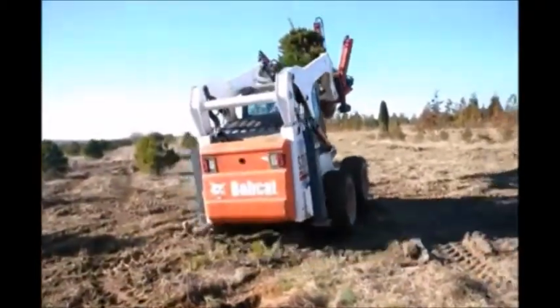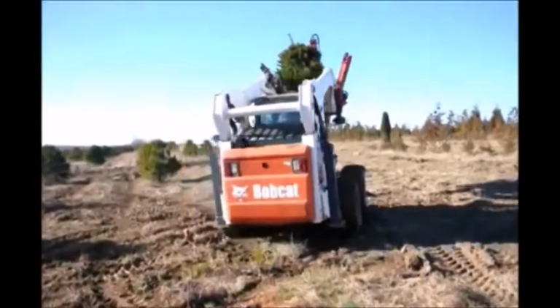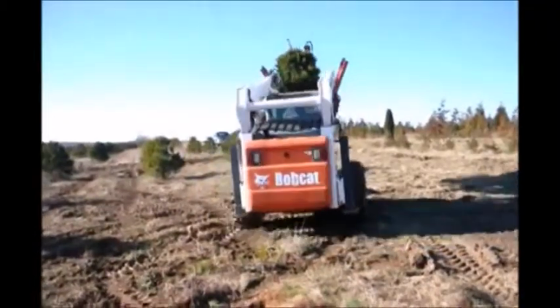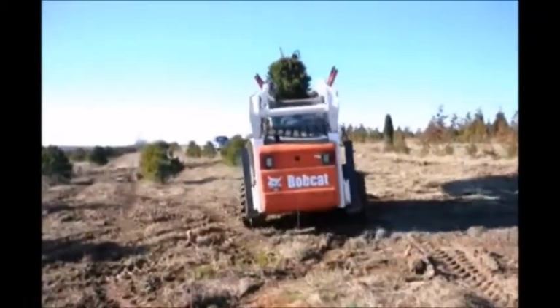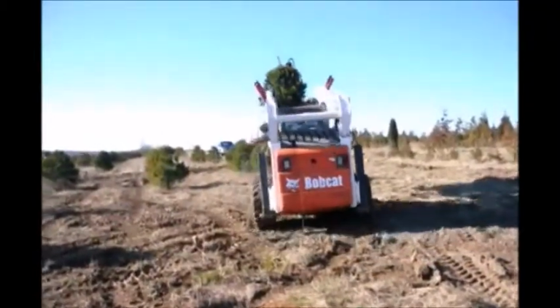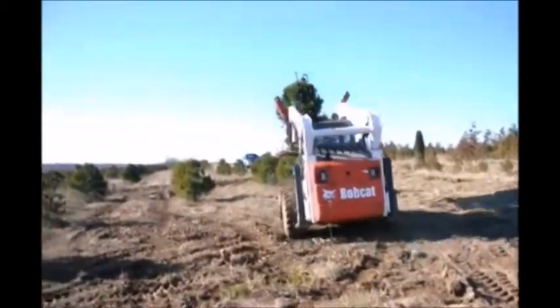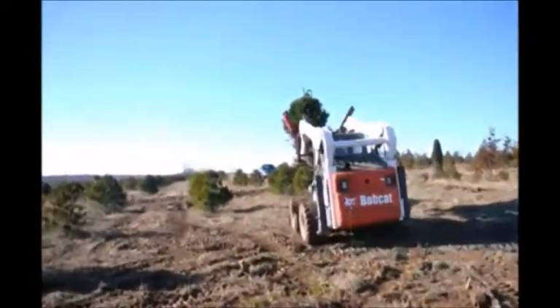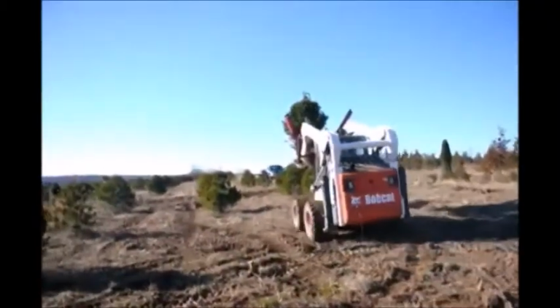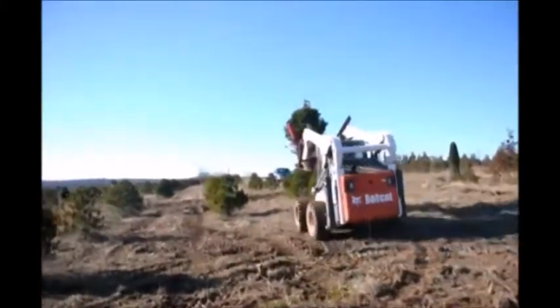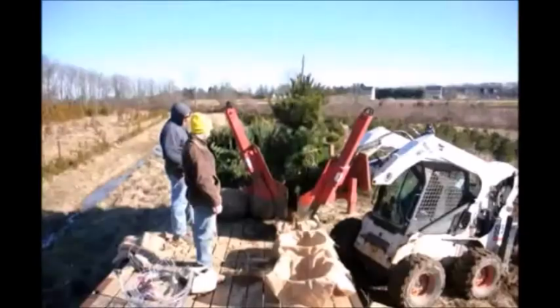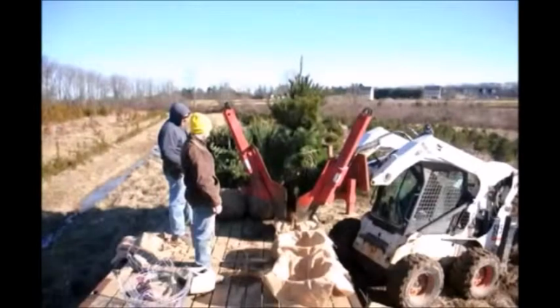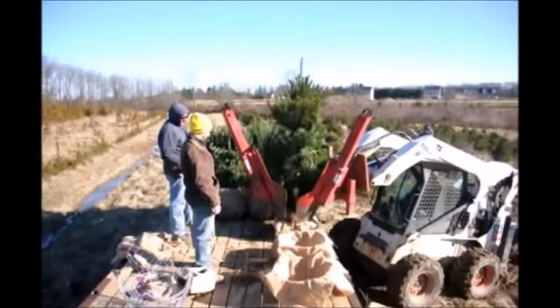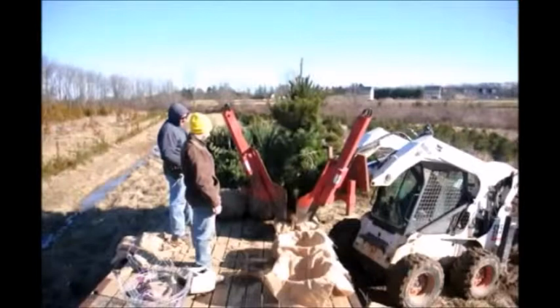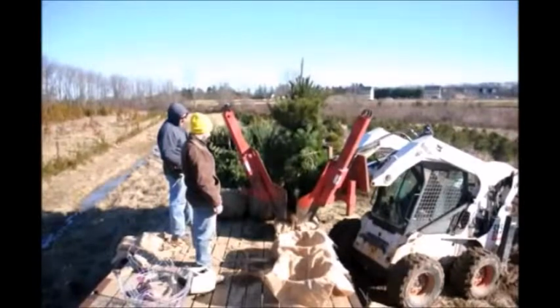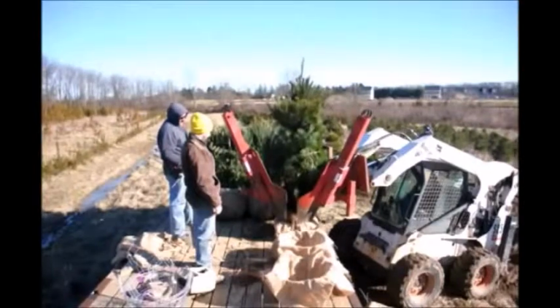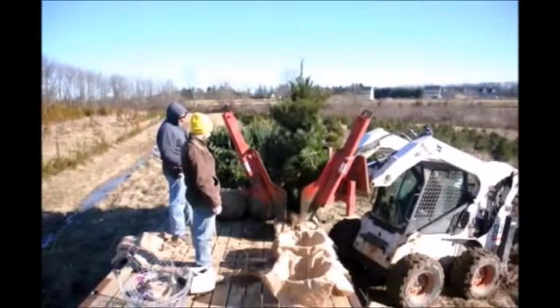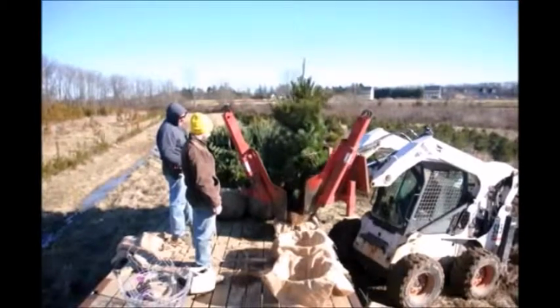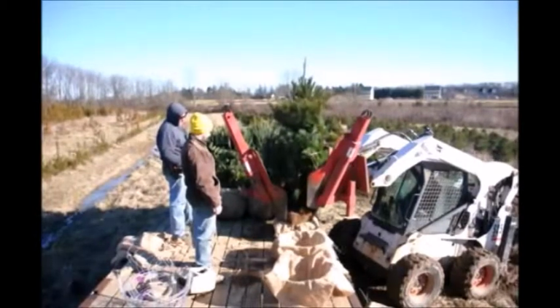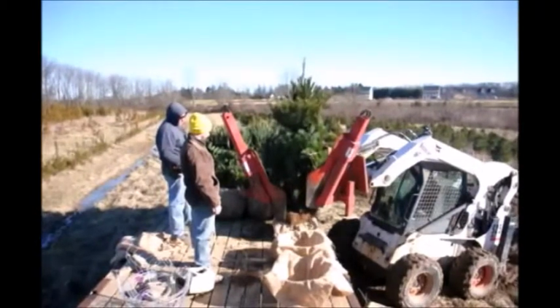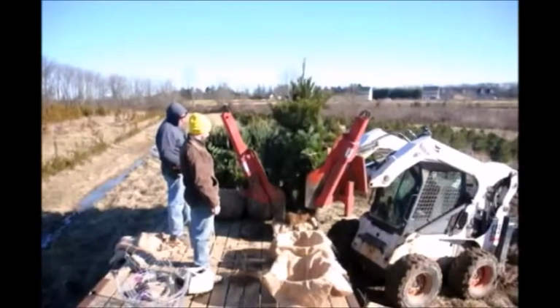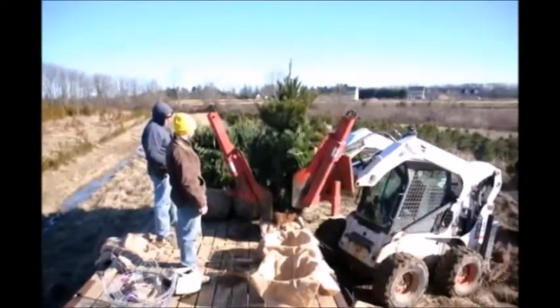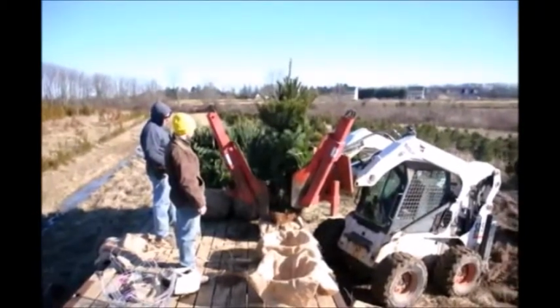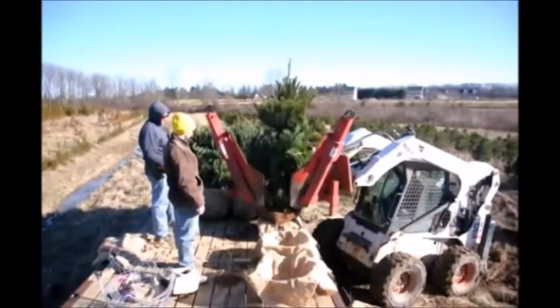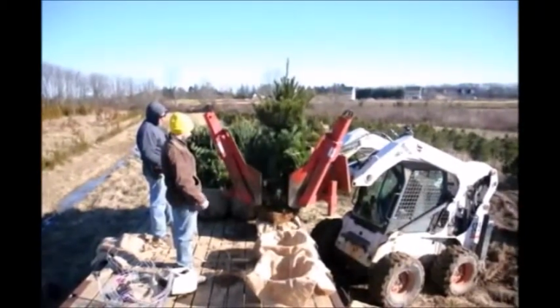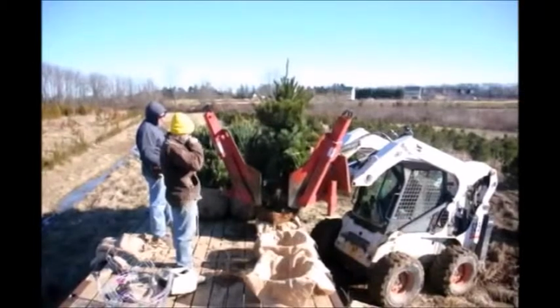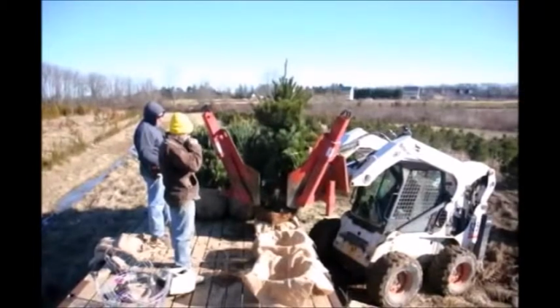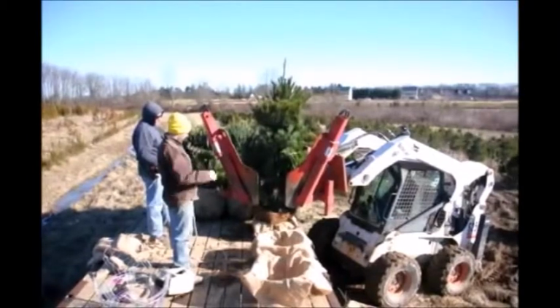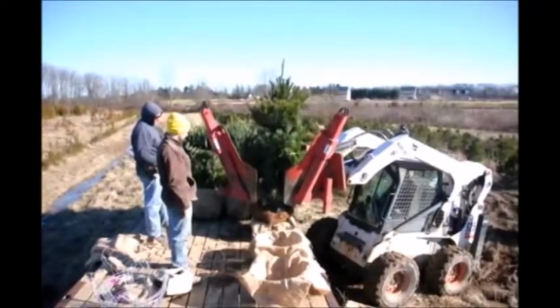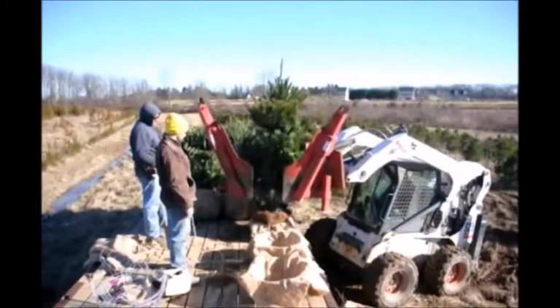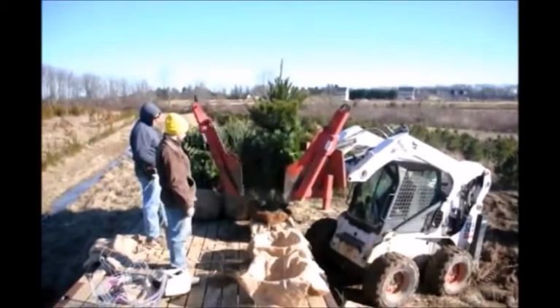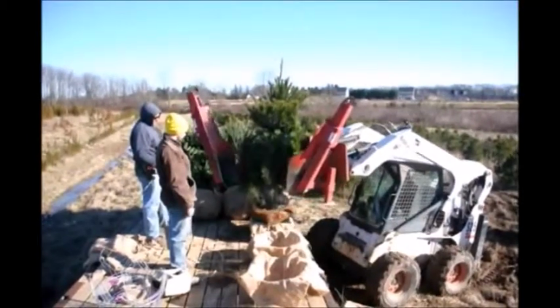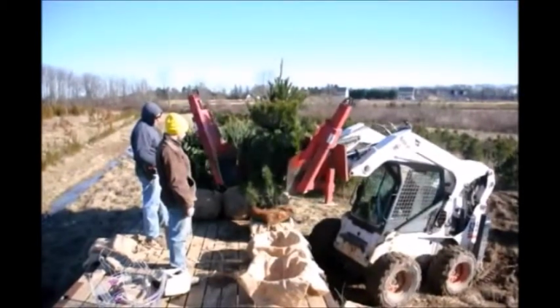The White Pine Tree is an easy to grow tree. It can grow upwards to two to three feet a year in some good years, and it's fairly hardy in most northeast locations. The White Pine Tree will act as a good windbreak, screen or buffer for you.